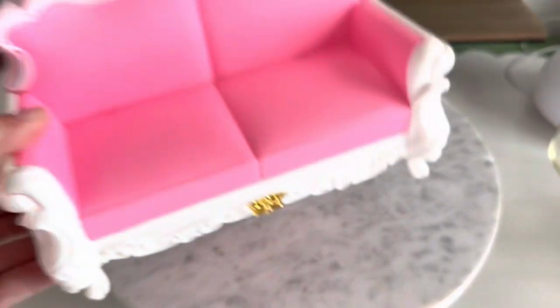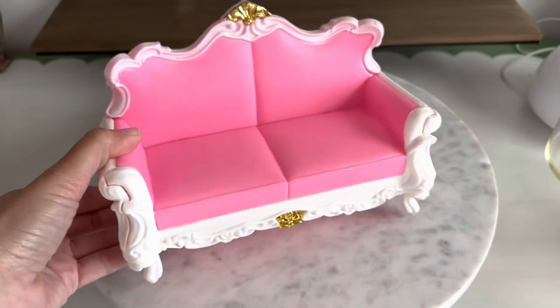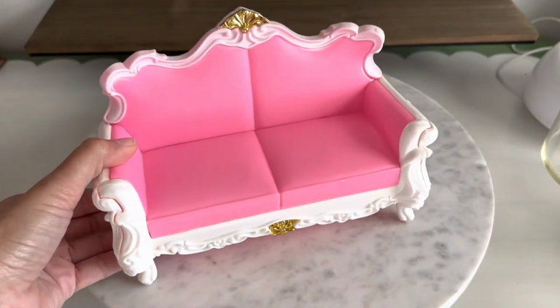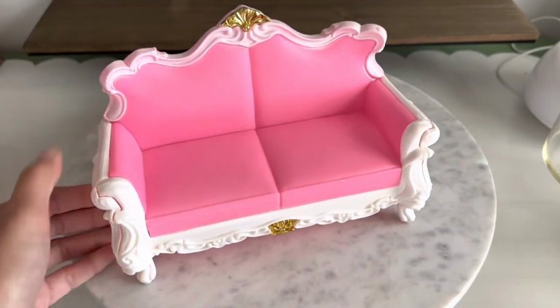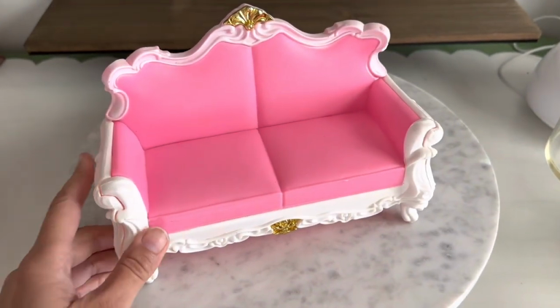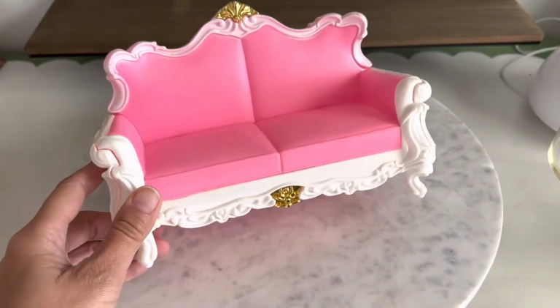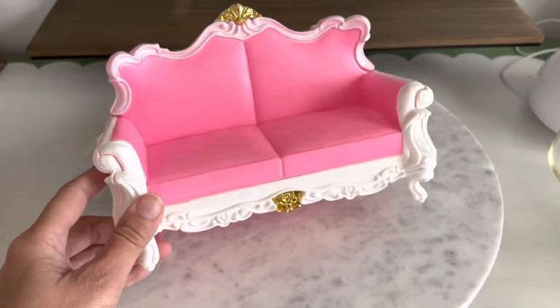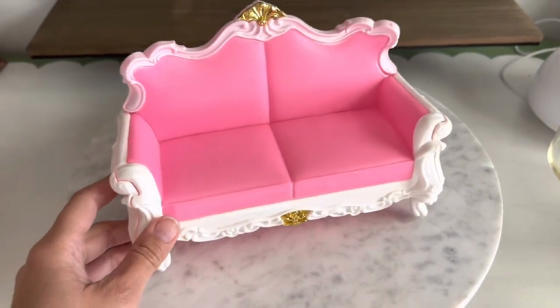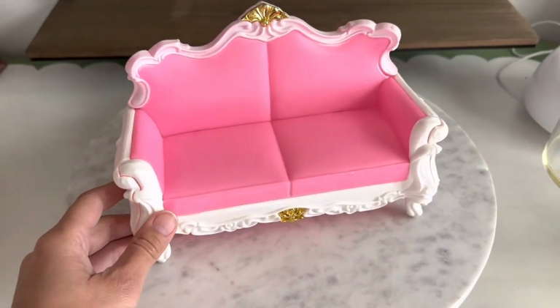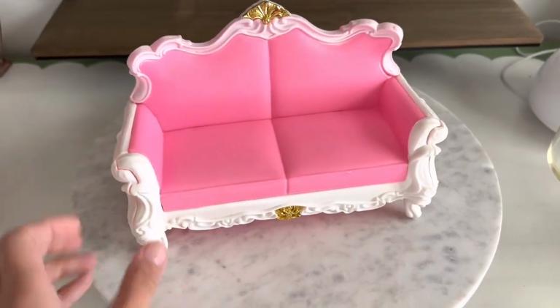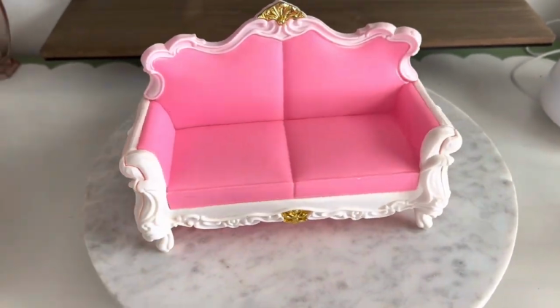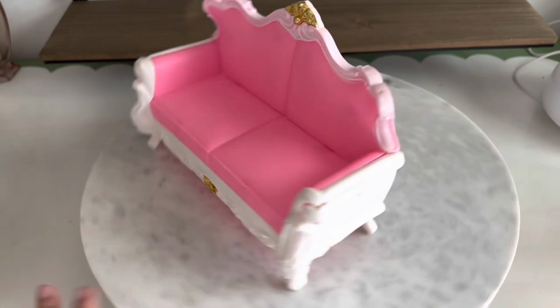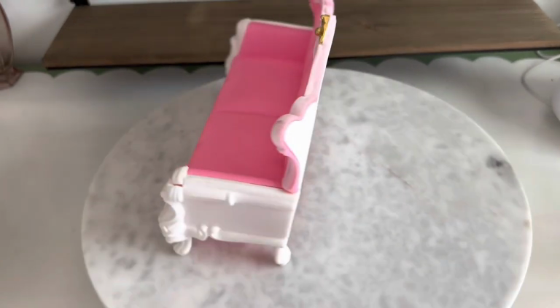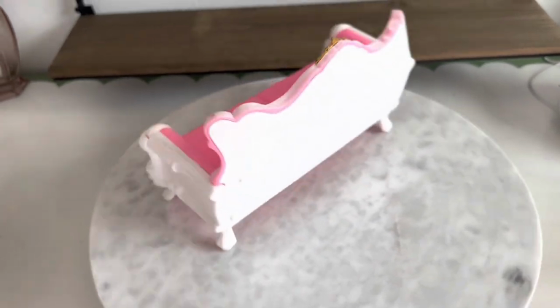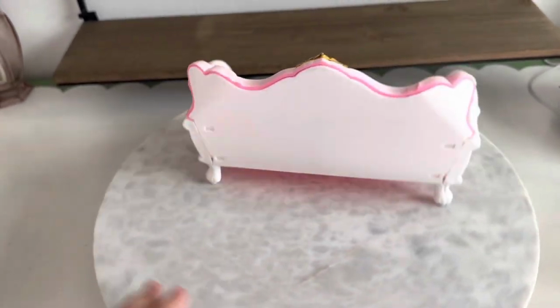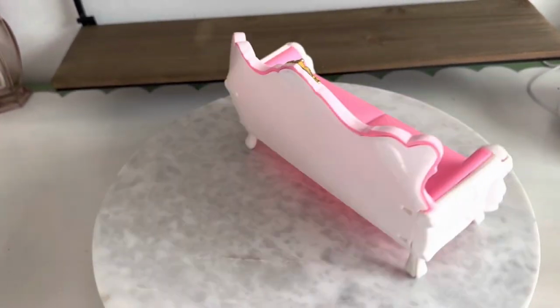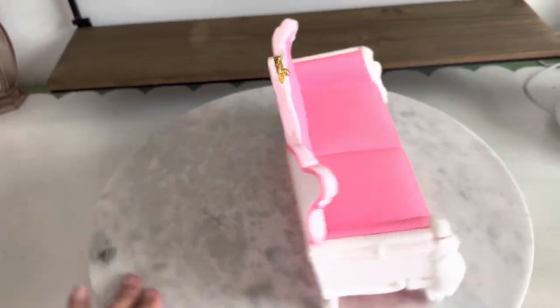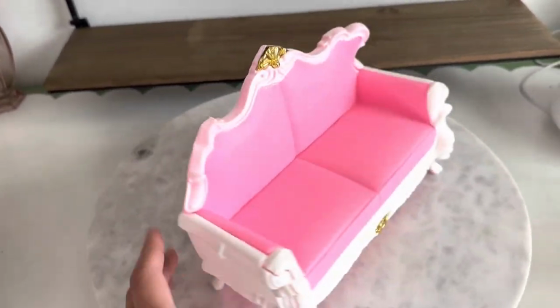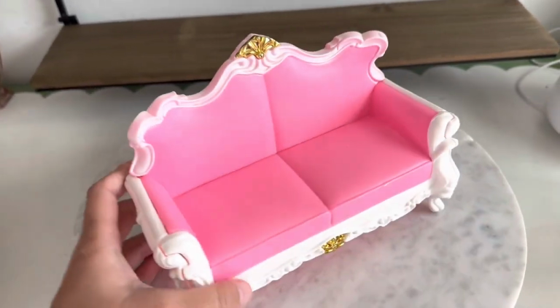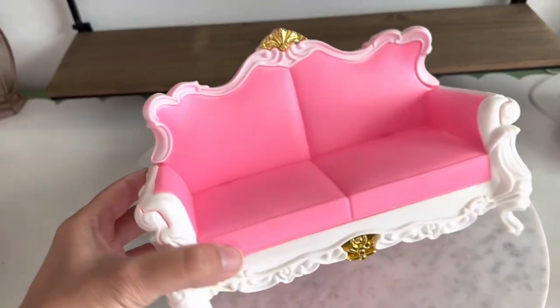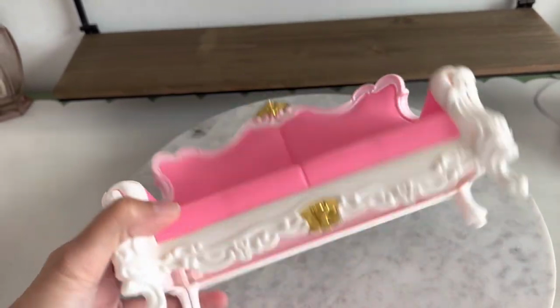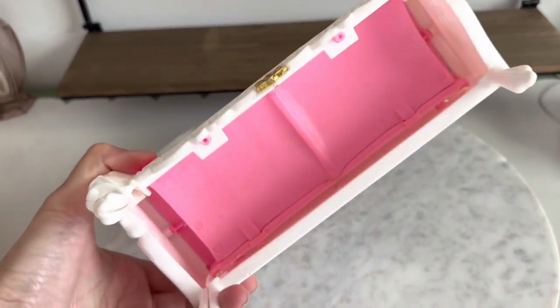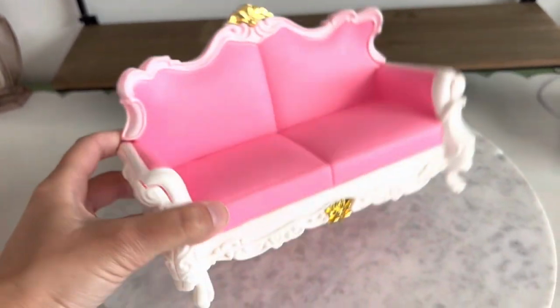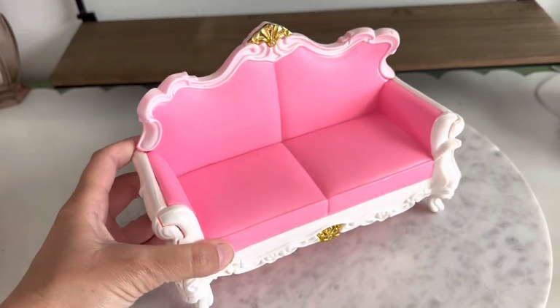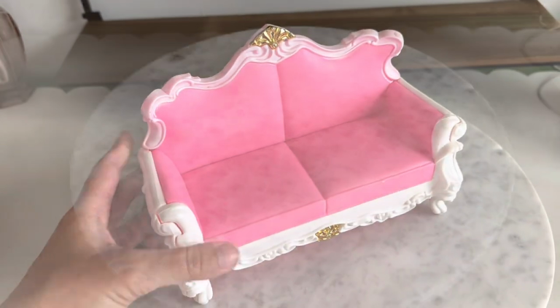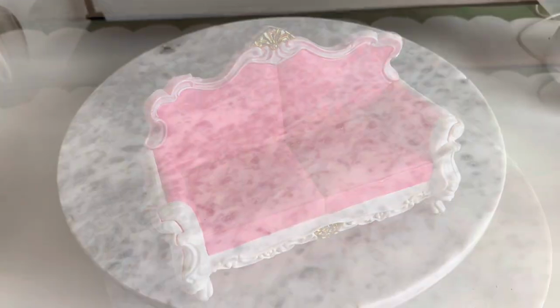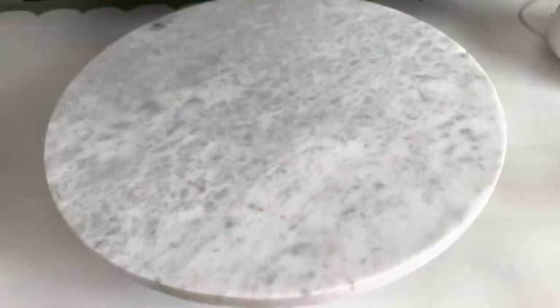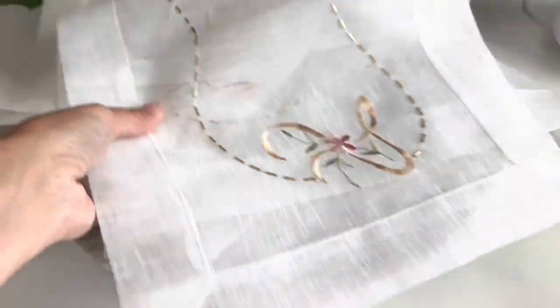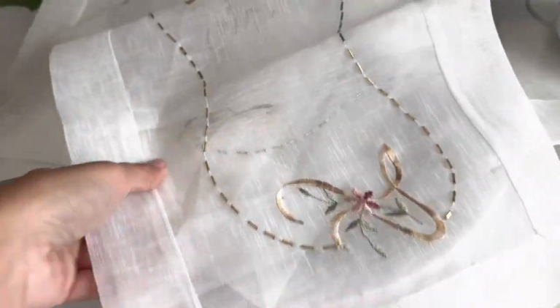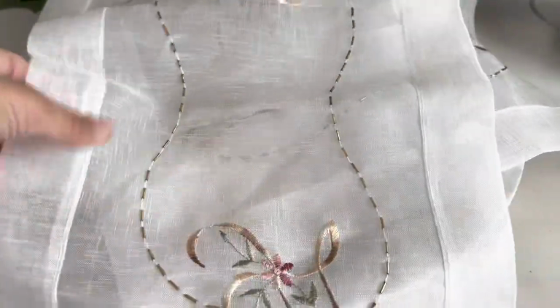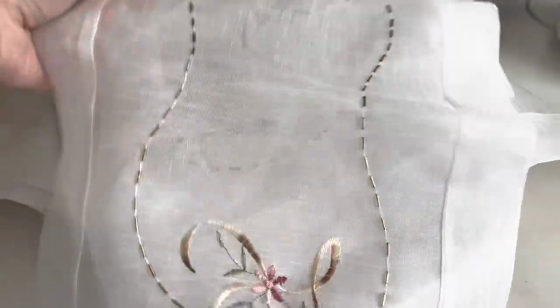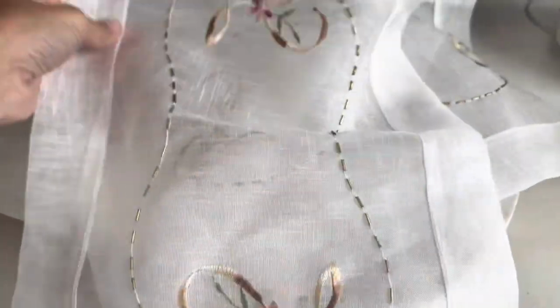First up, I'm so excited about finding this pink fabulous Barbie couch! My plan is to maybe use this to display jewelry items in my Whatnot live auctions. I just had to have it. Next is something a little more serious.